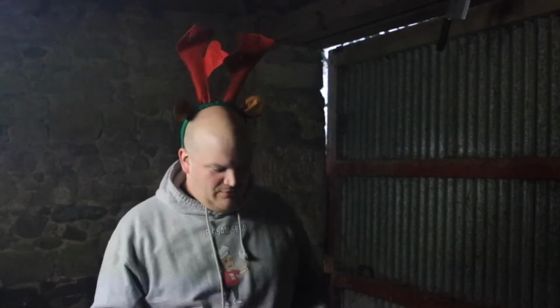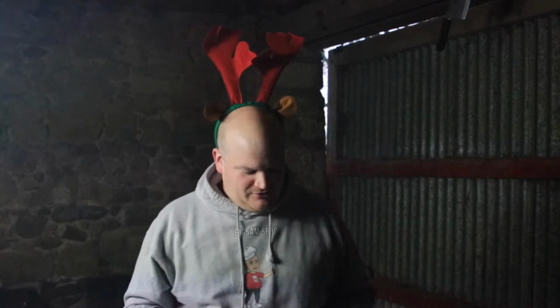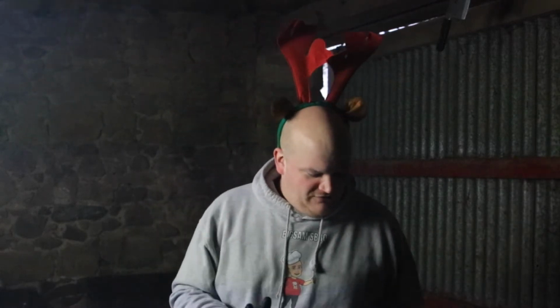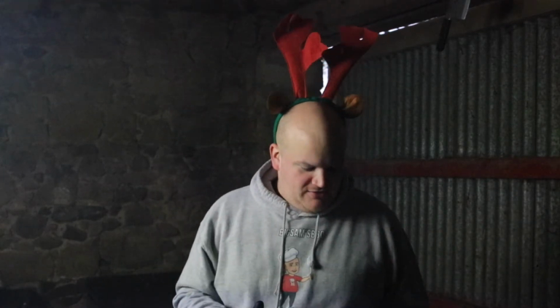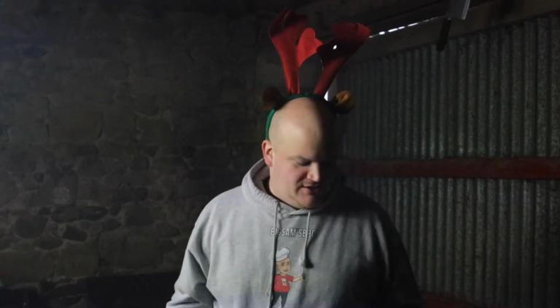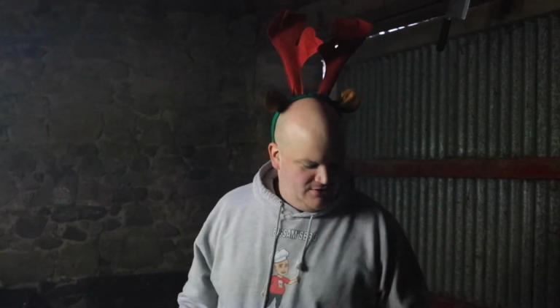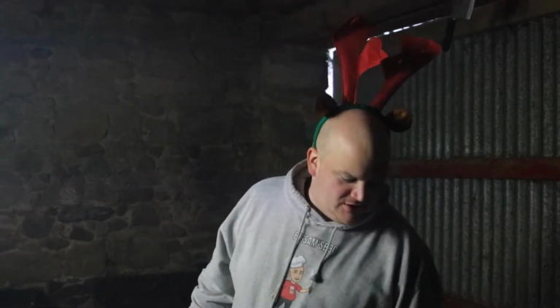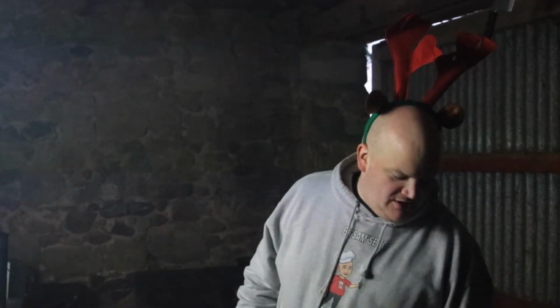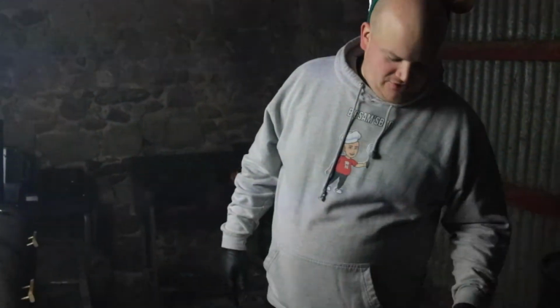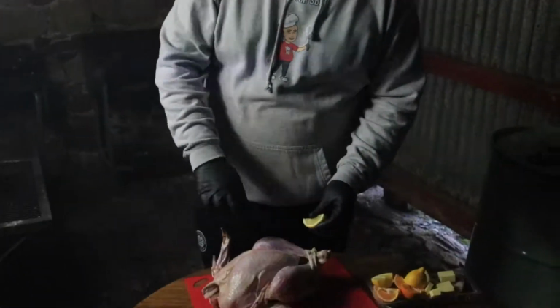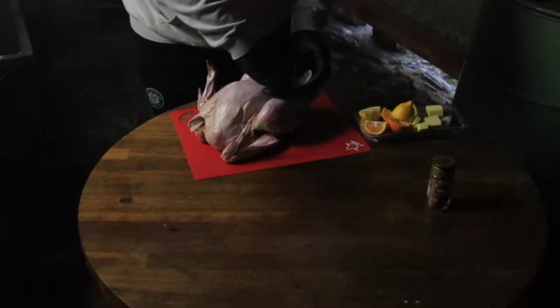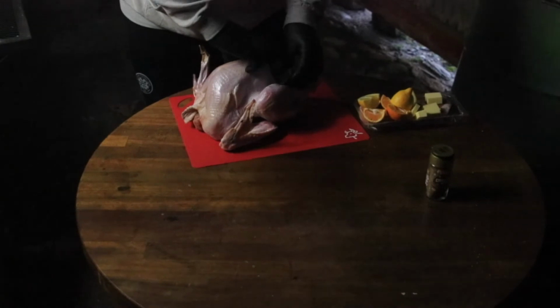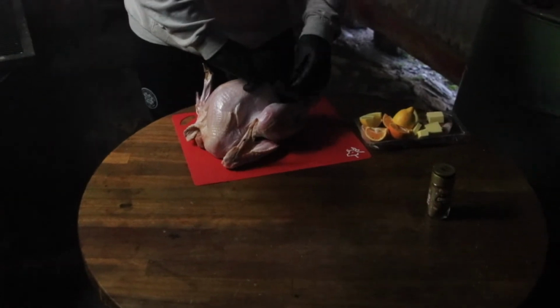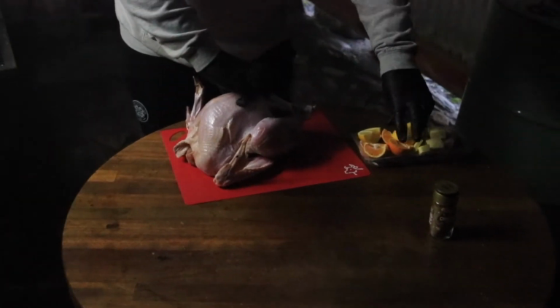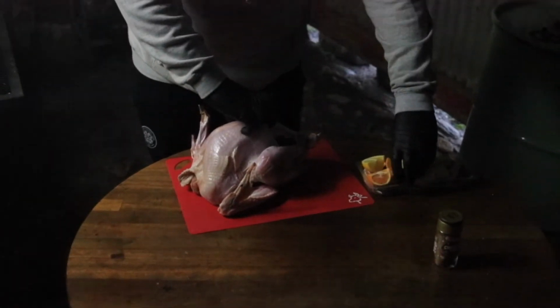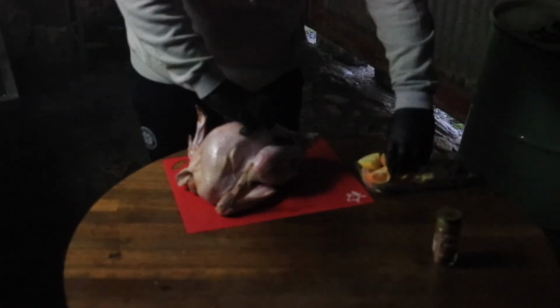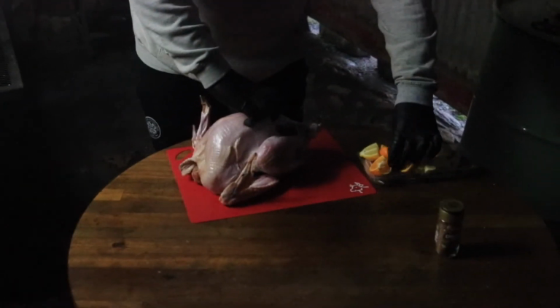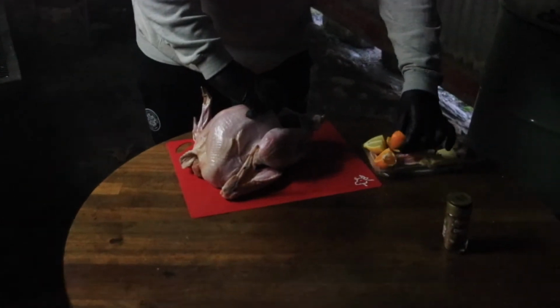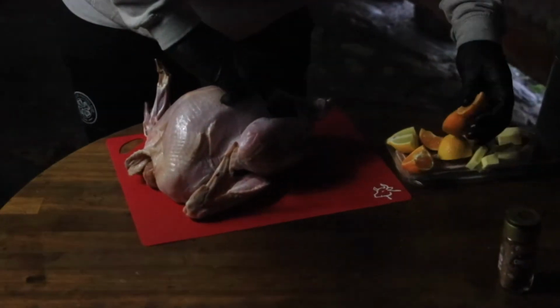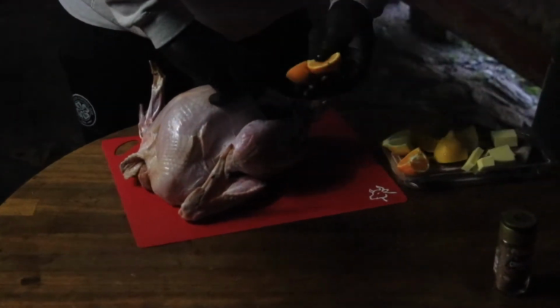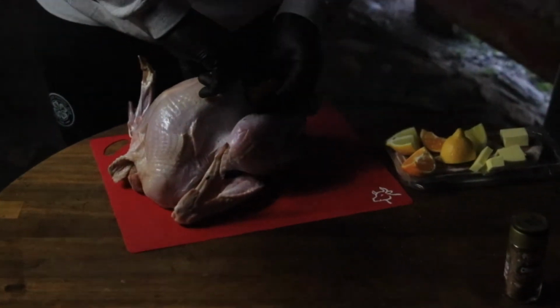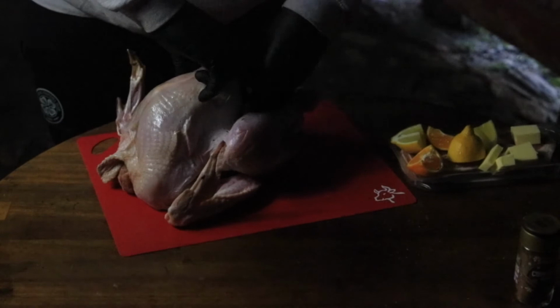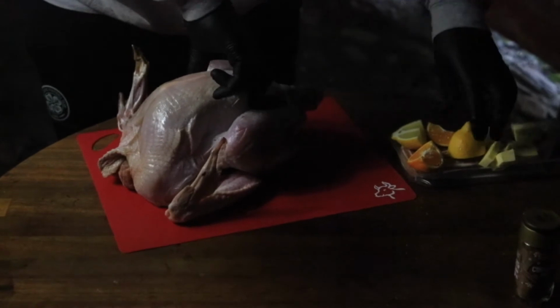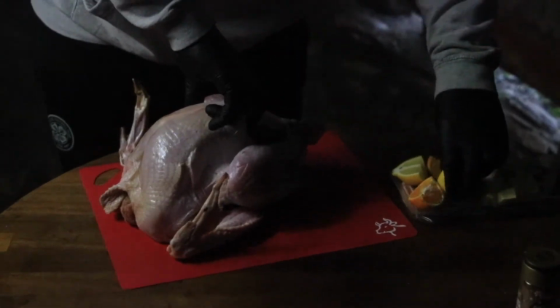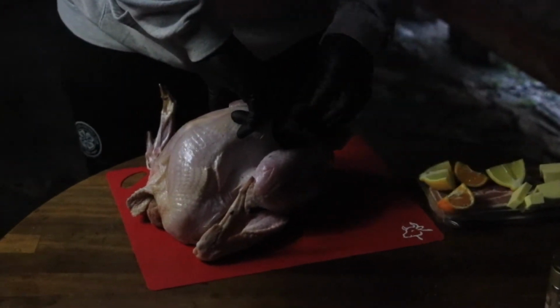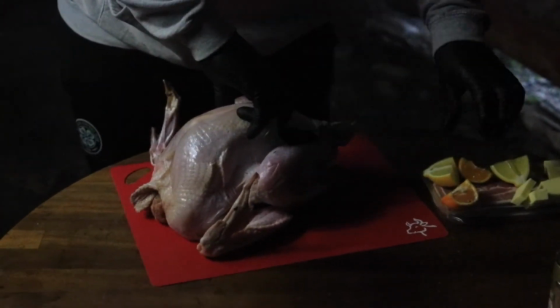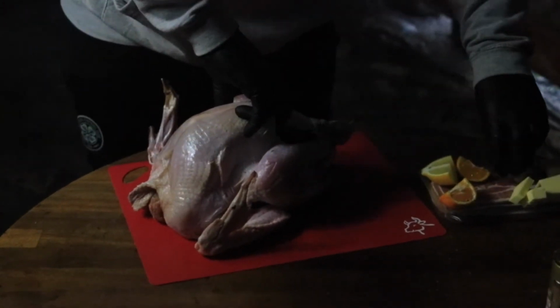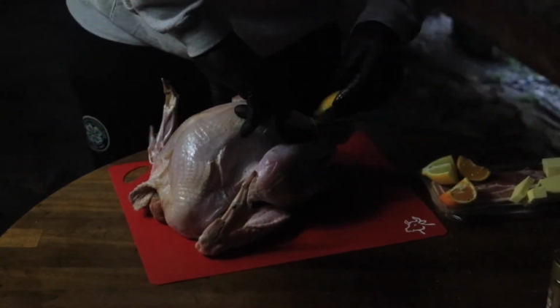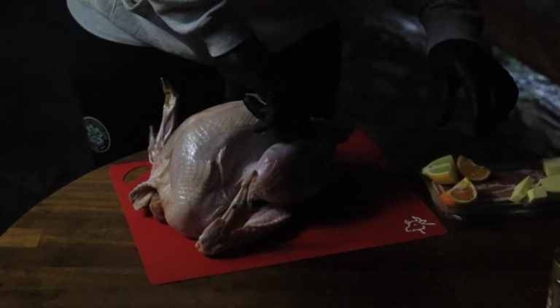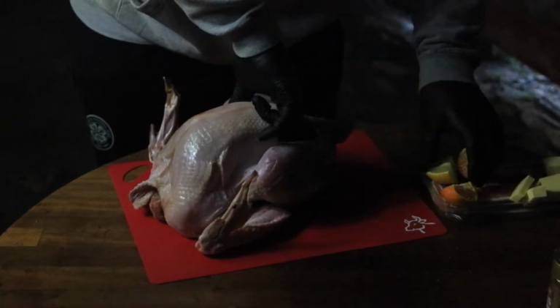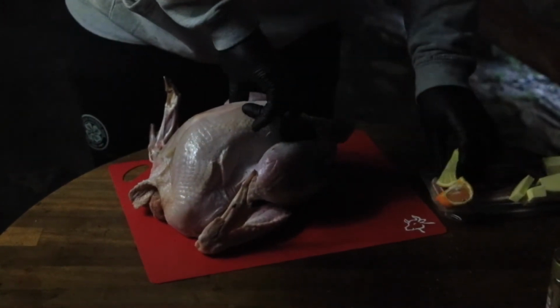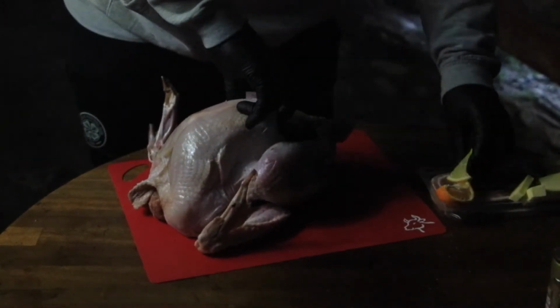So what we're going to do is we're going to stuff our bird first. We're going to get some citrus in here — some limes and little oranges, what you have at Christmas. We'll get all that in there. Think of it as a zesty taste.